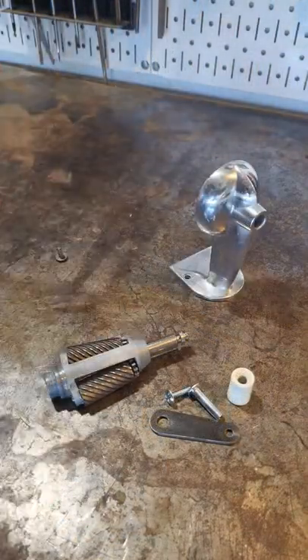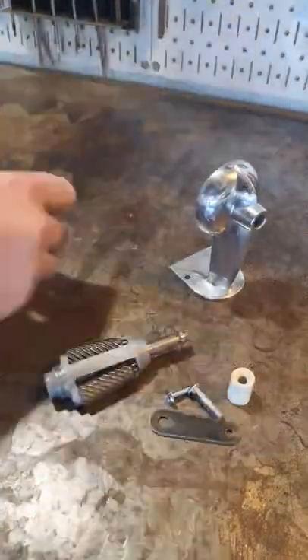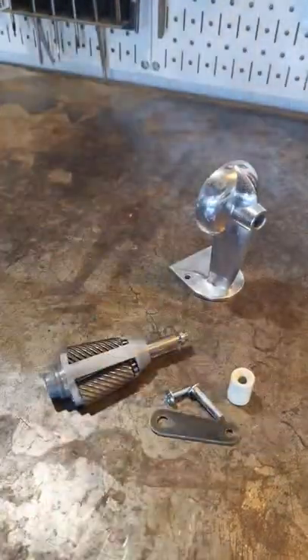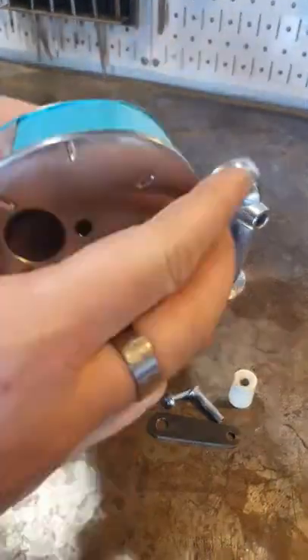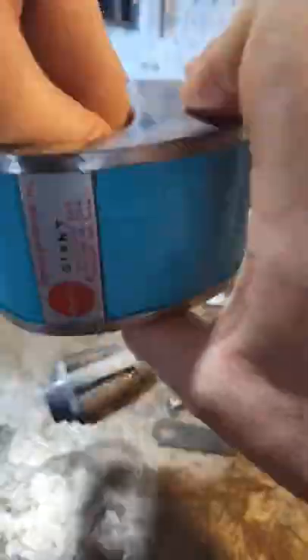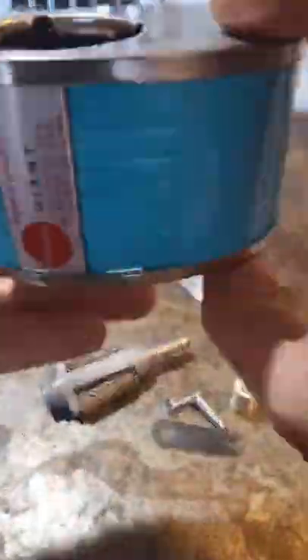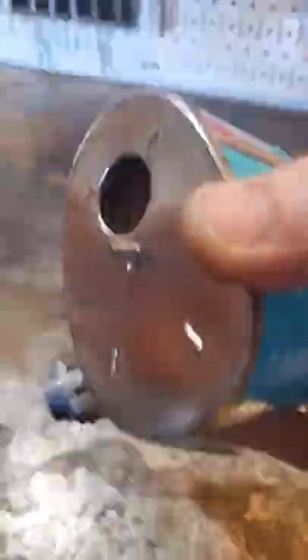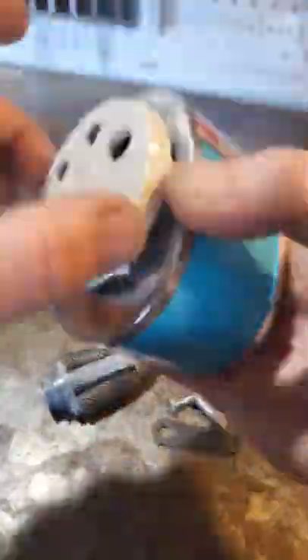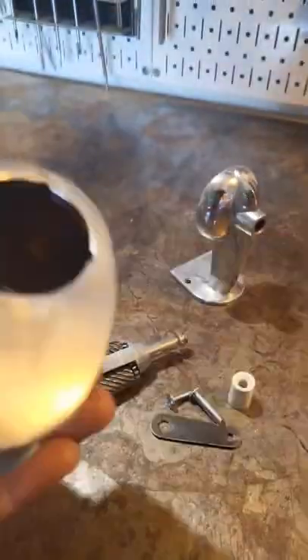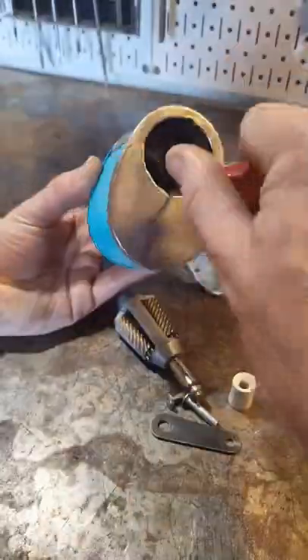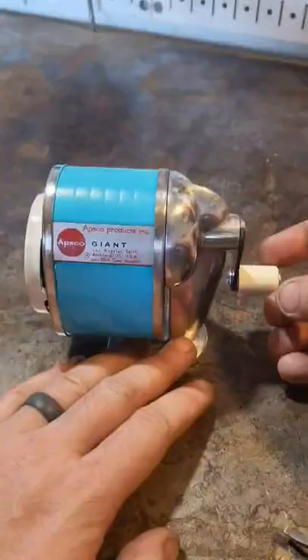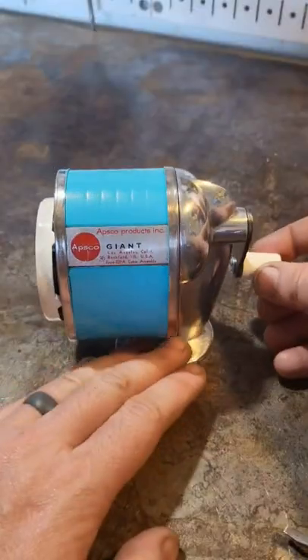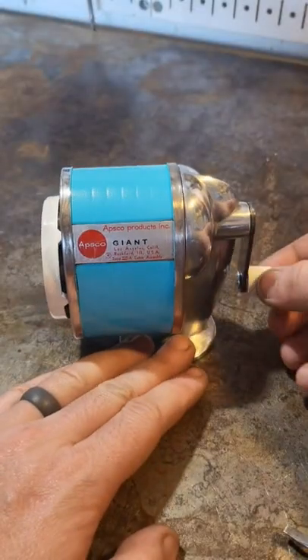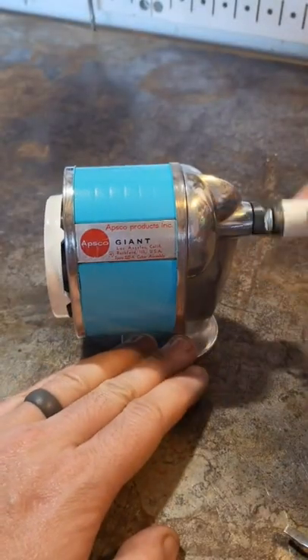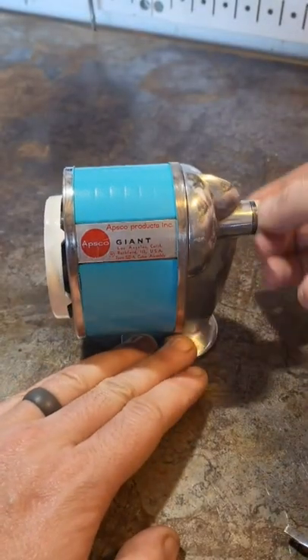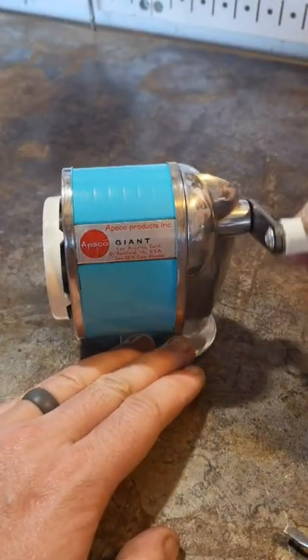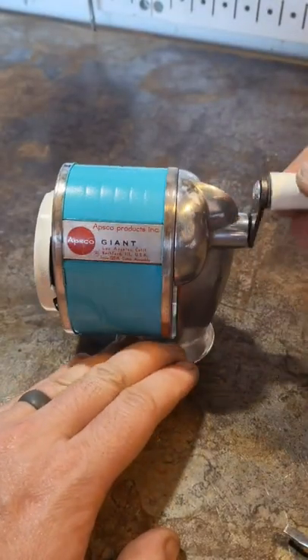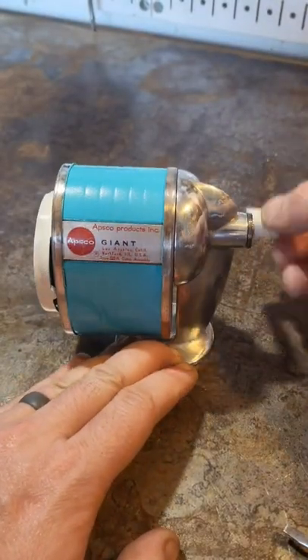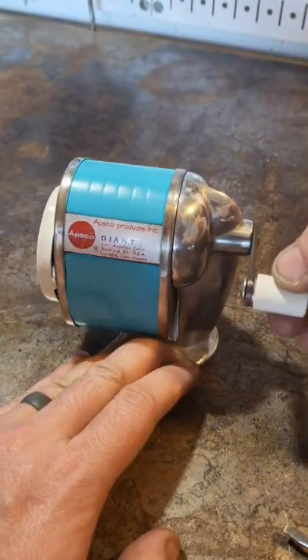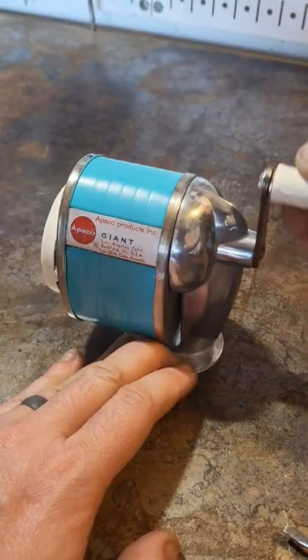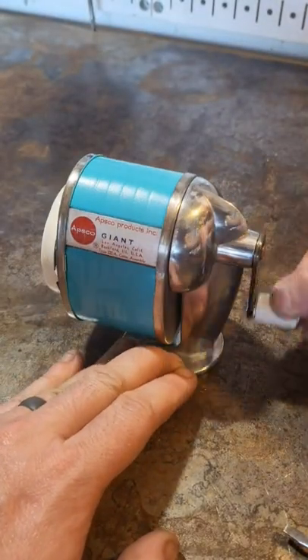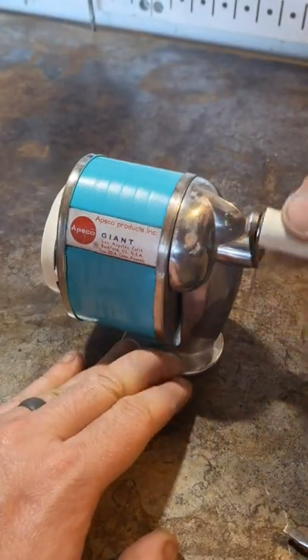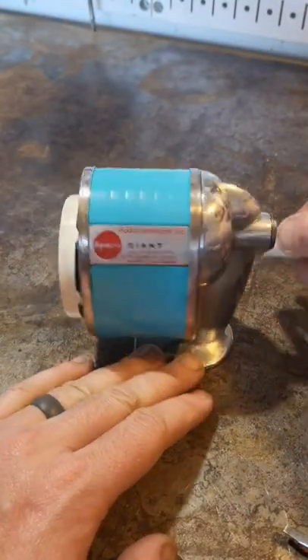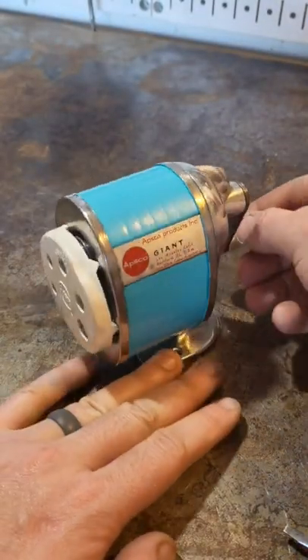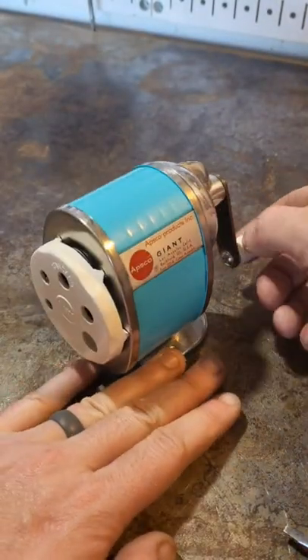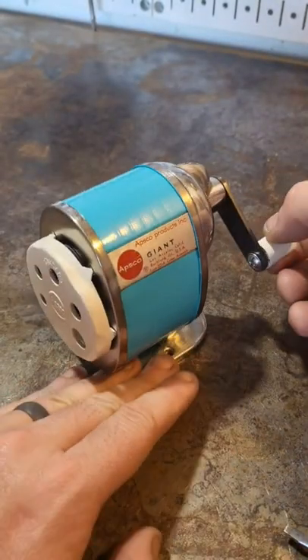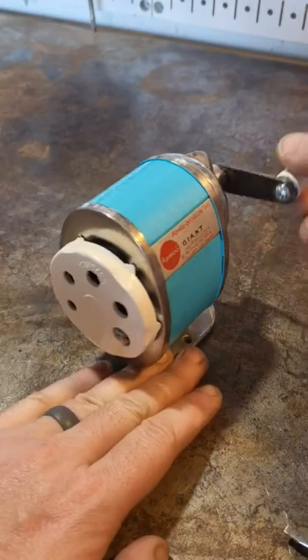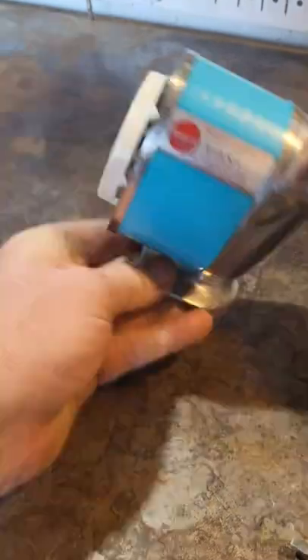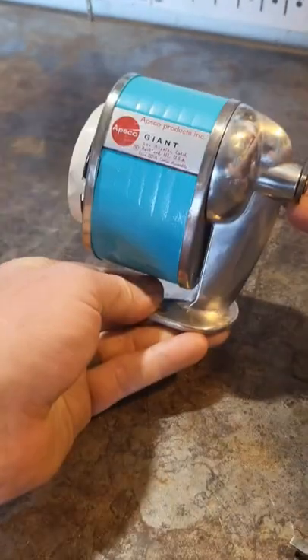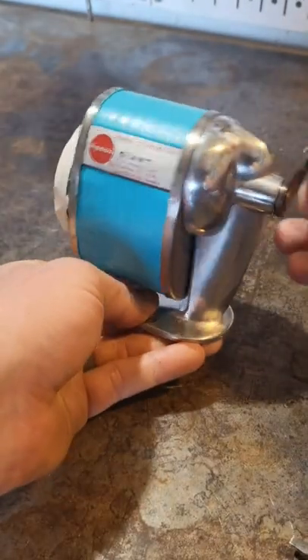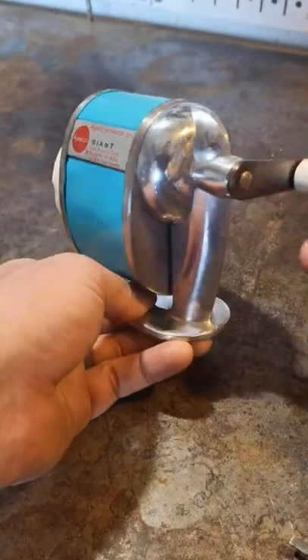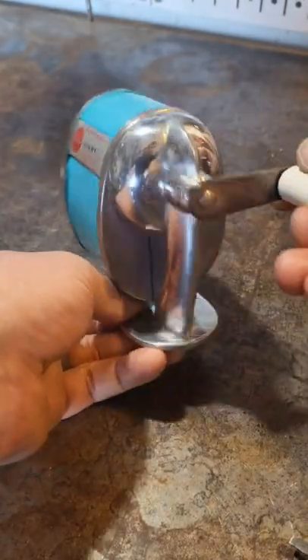The cutter blade was actually in great shape — I think it had probably been replaced at some point. This probably doesn't quite count as a mirror finish; it was 3000 grit and then buffed.